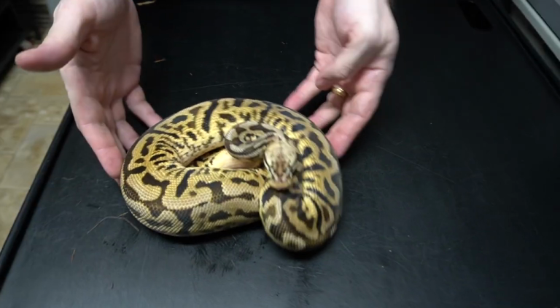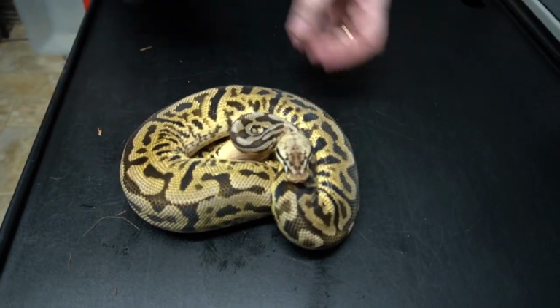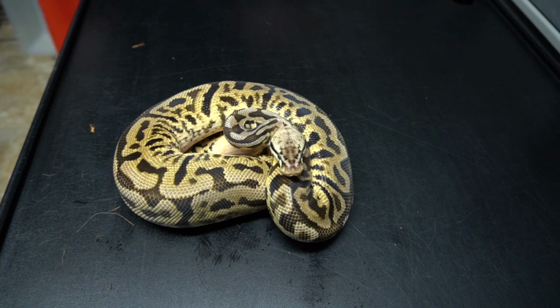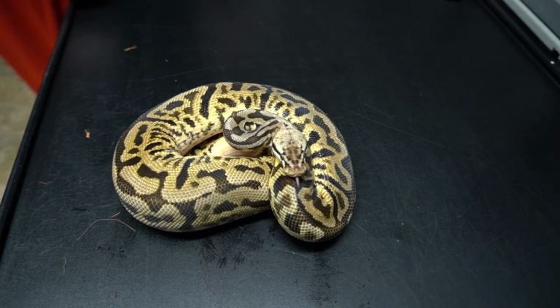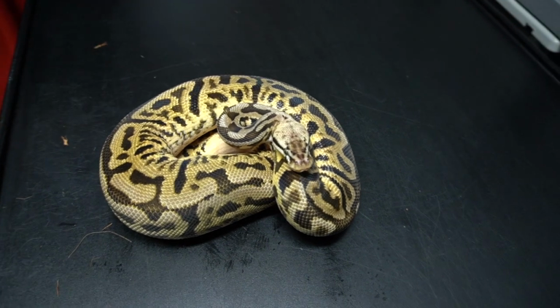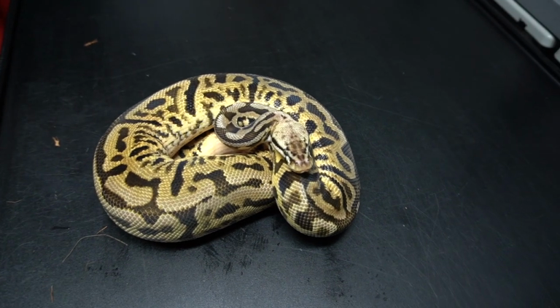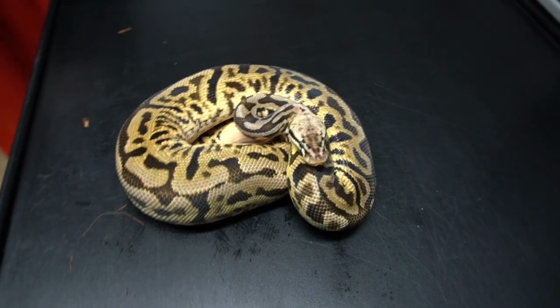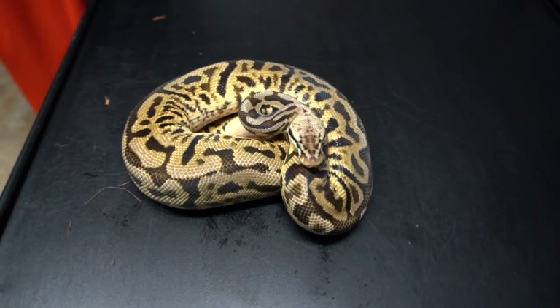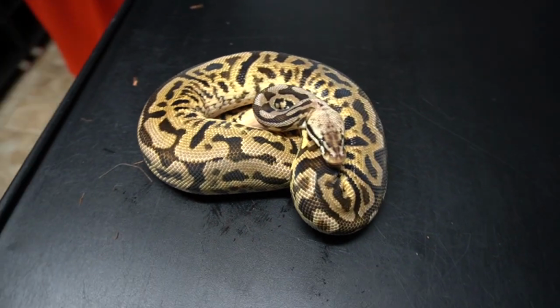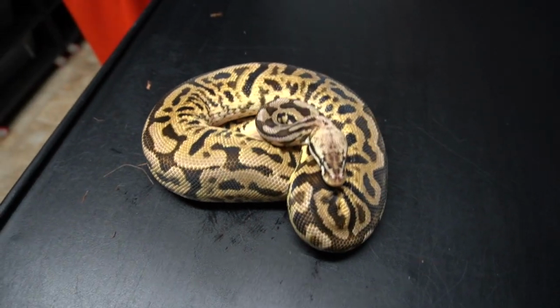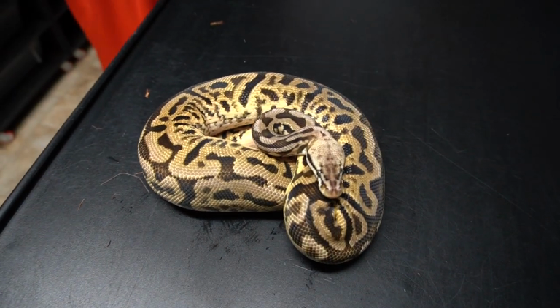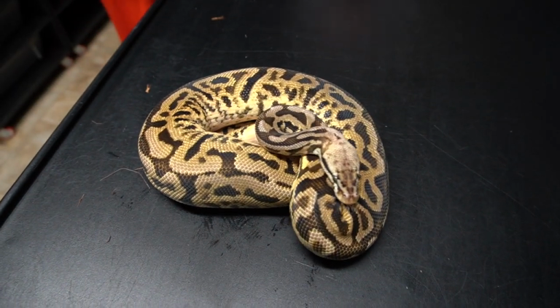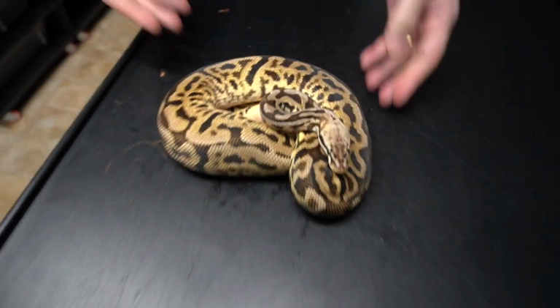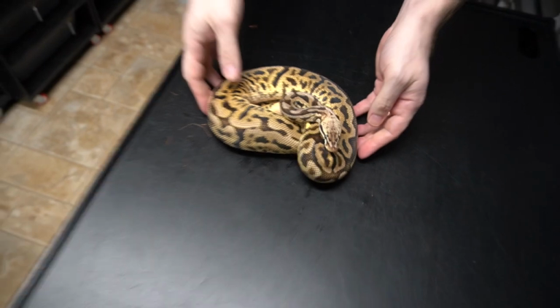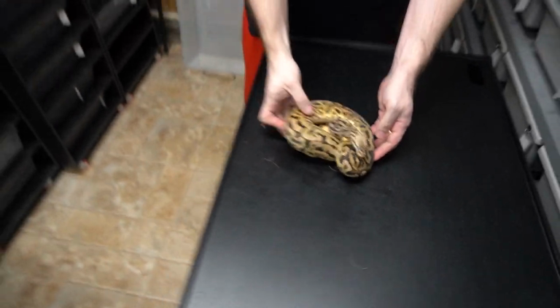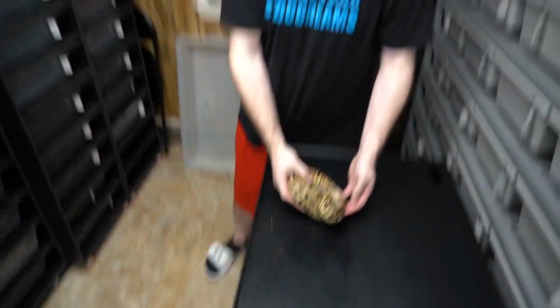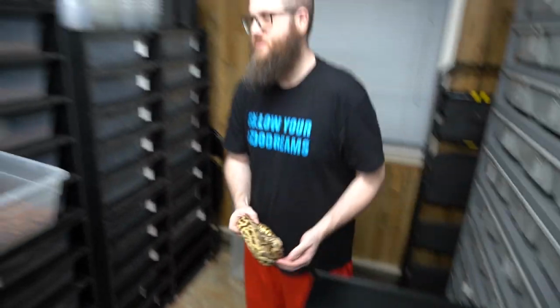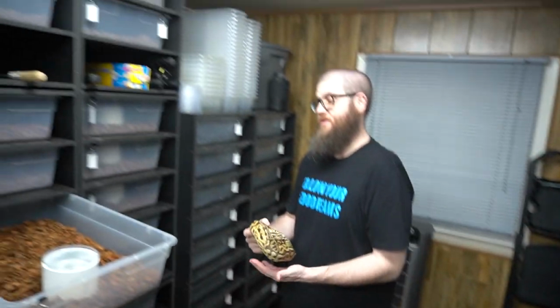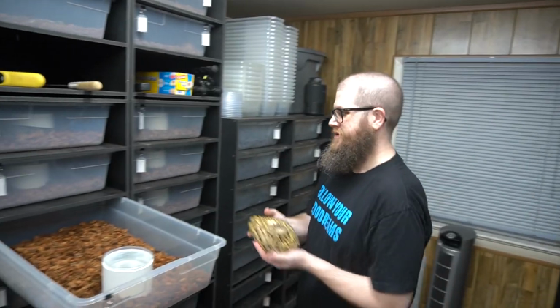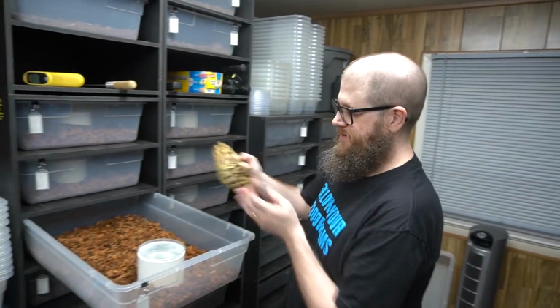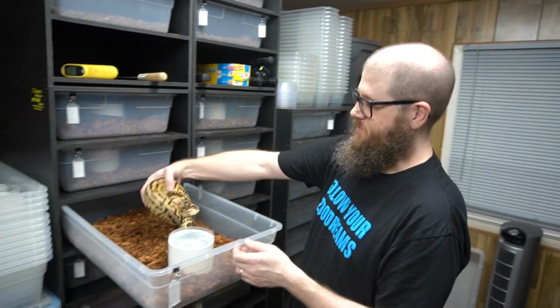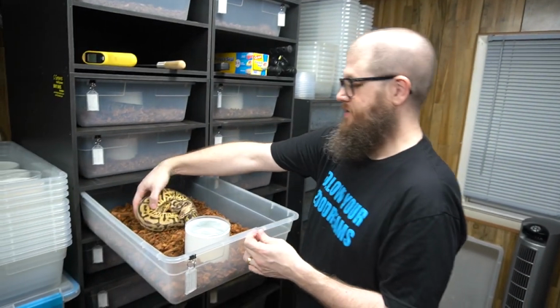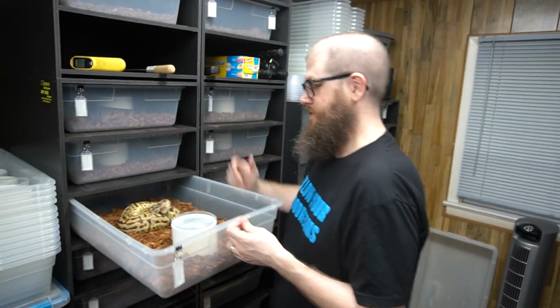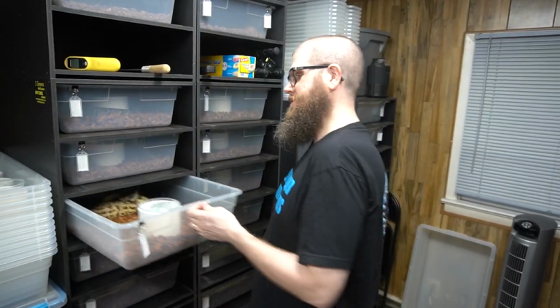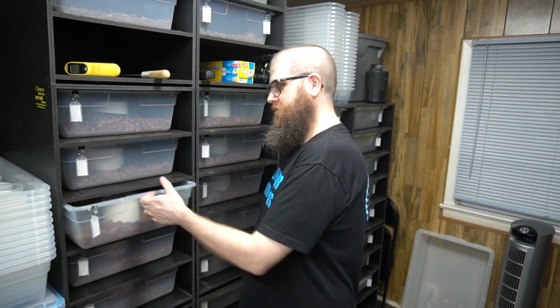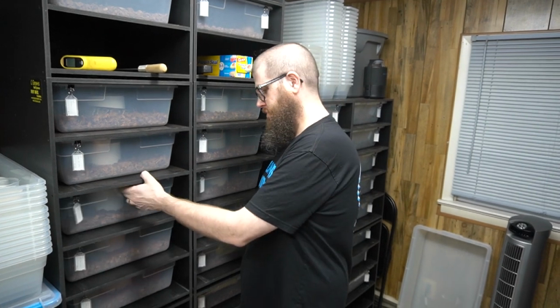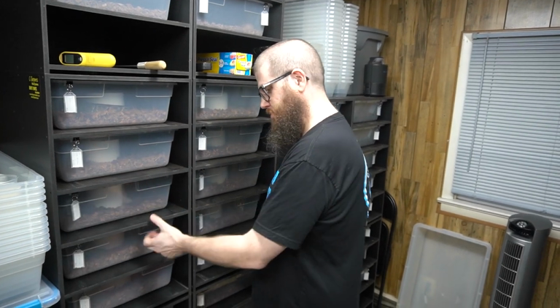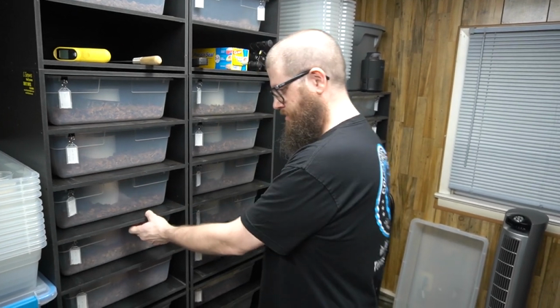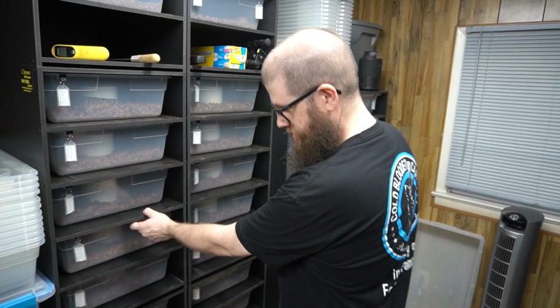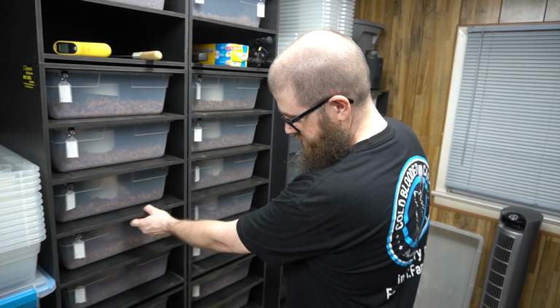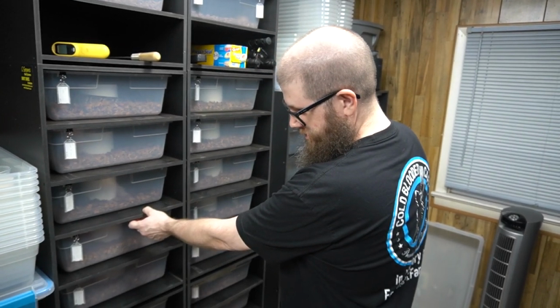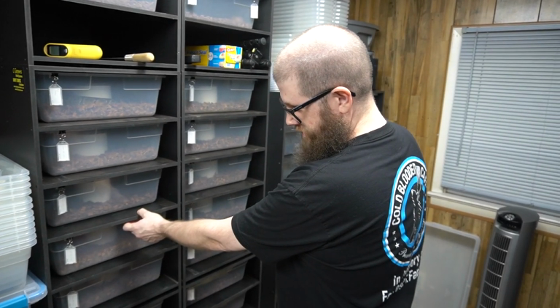He's breeding for us. We put him to our Pastel Banana Clown Female, so that'll be an interesting clutch. She's off food, so it's possible she is gravid.